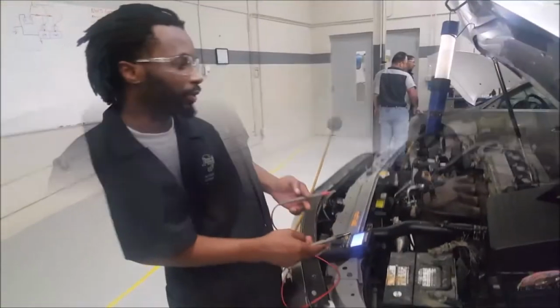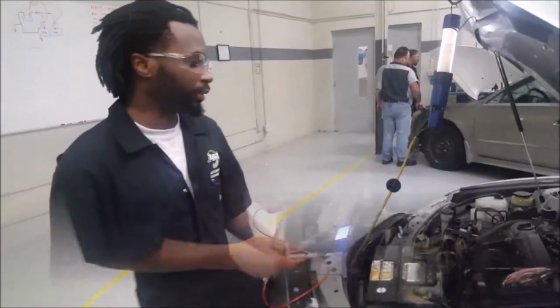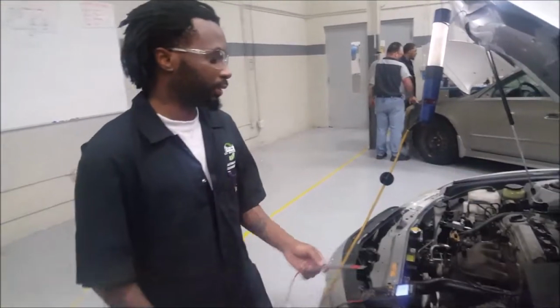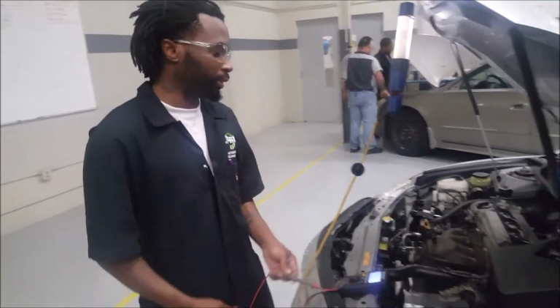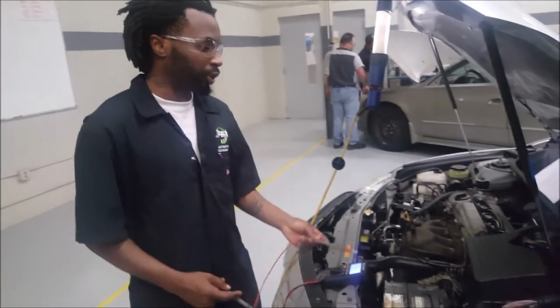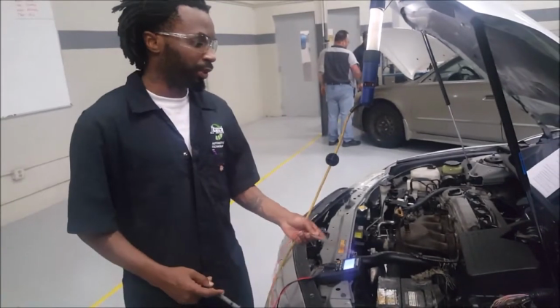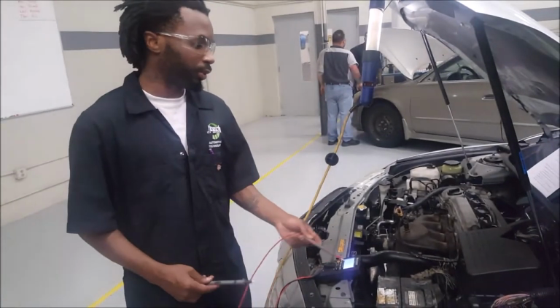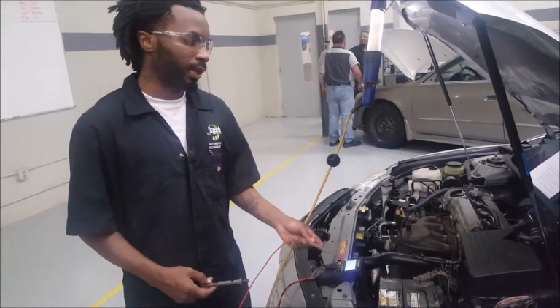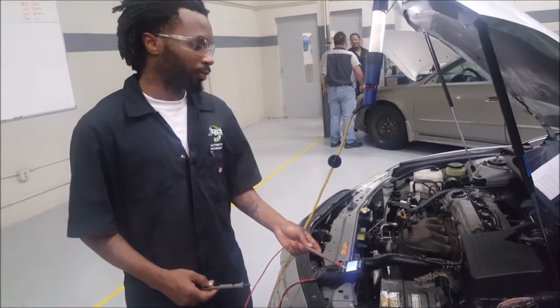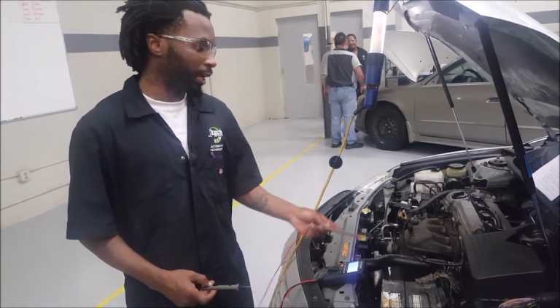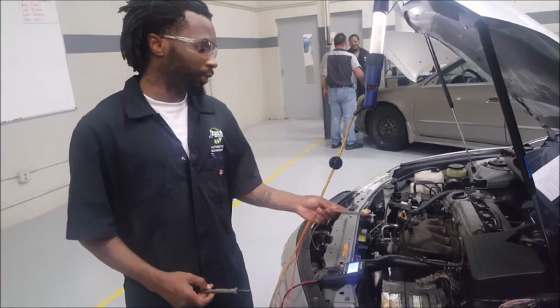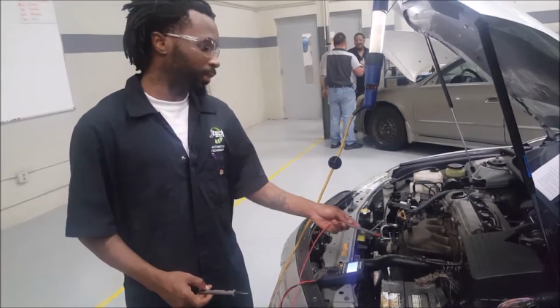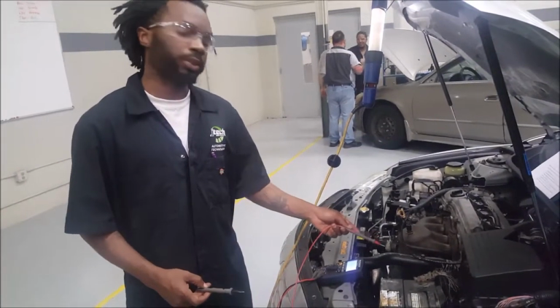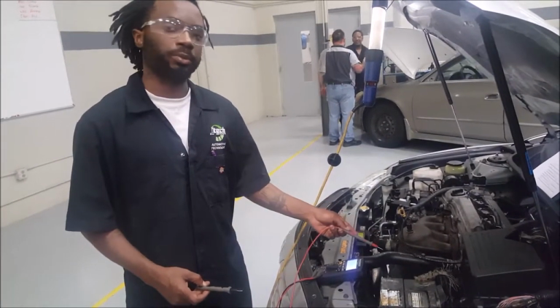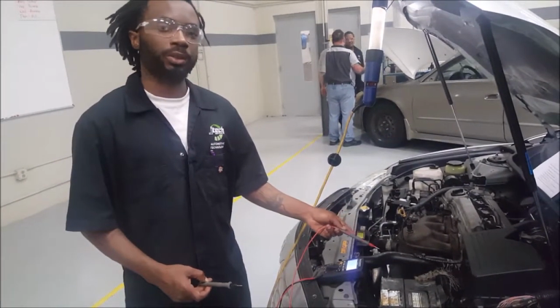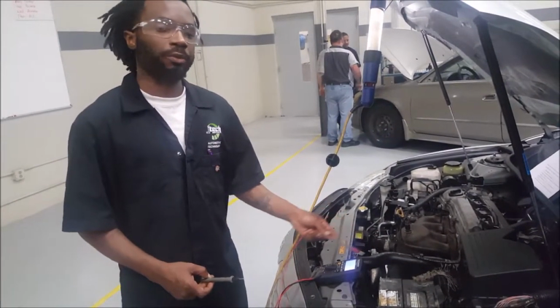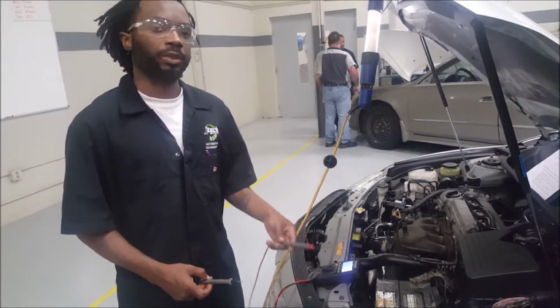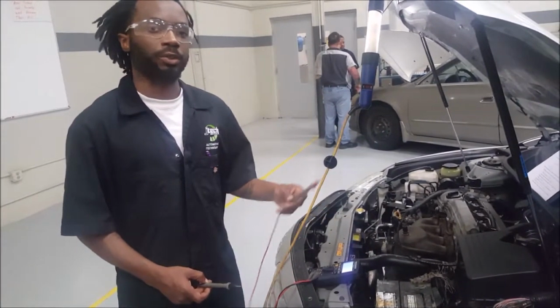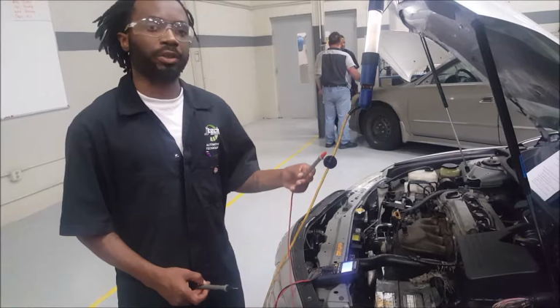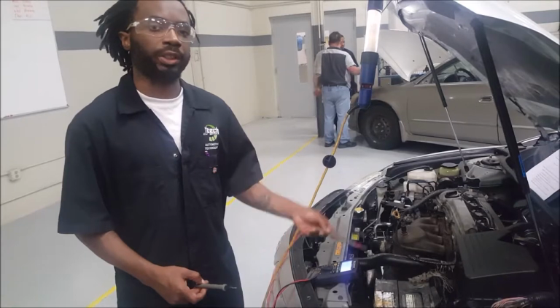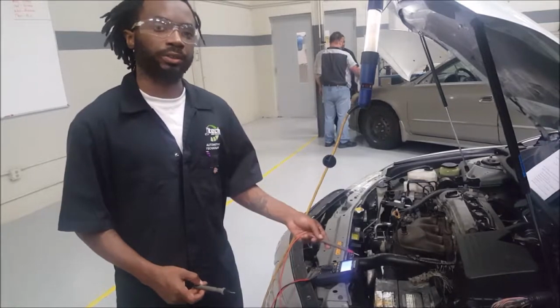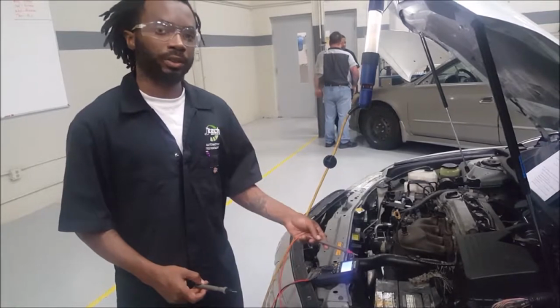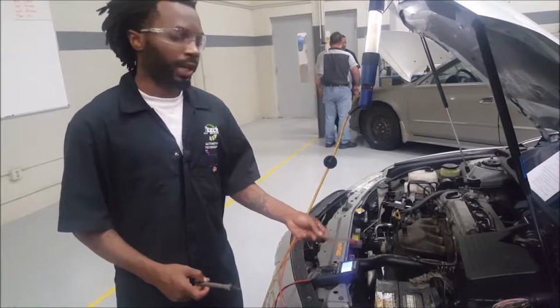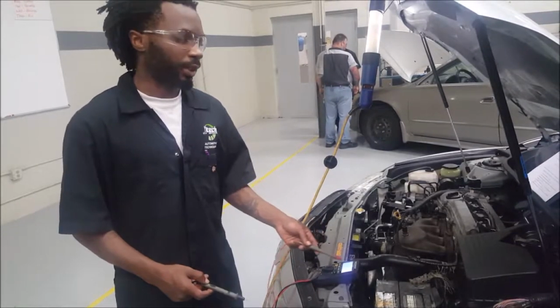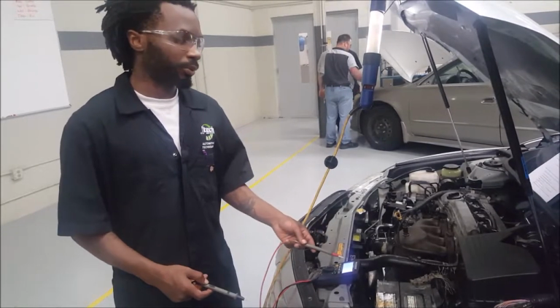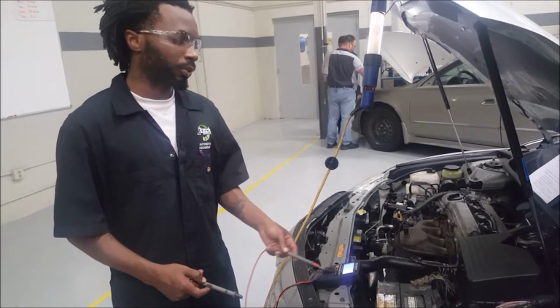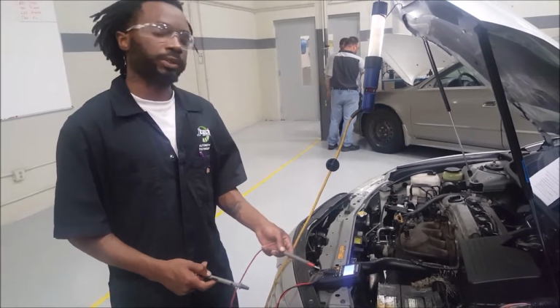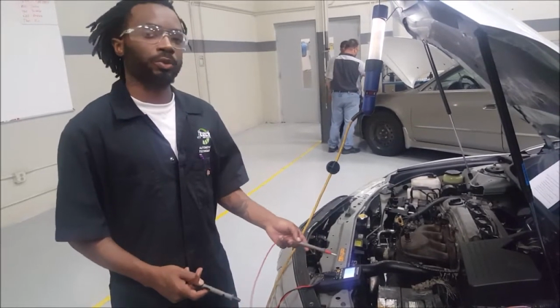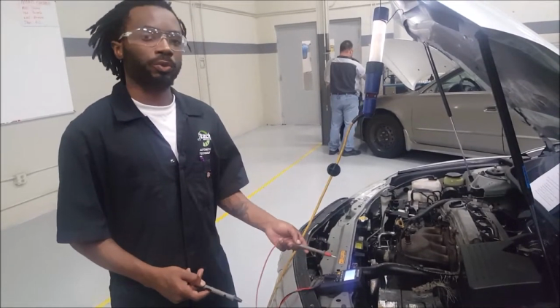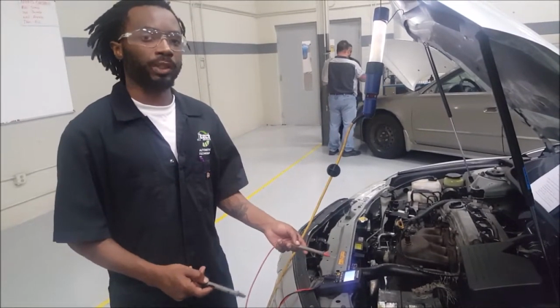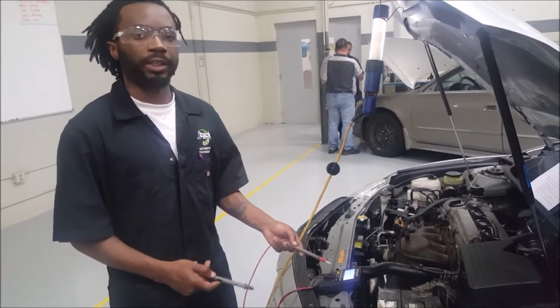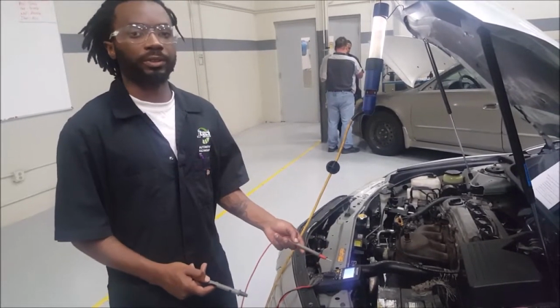After our test, we can conclude that we have good battery cables and a good ground connection at the cables. There's no needed action.